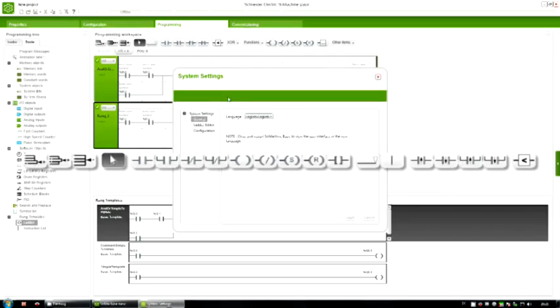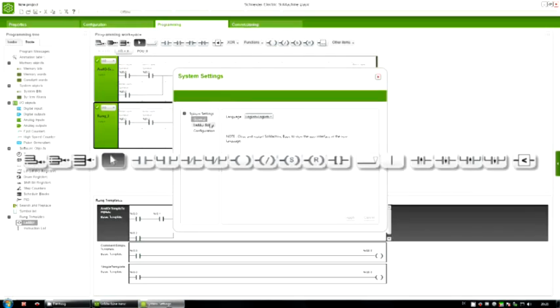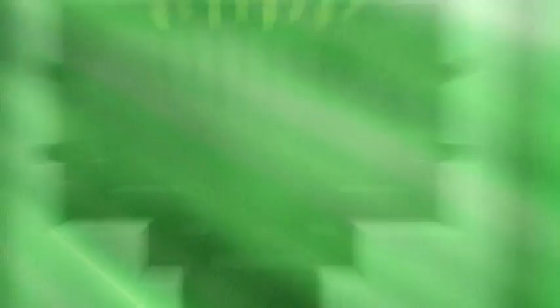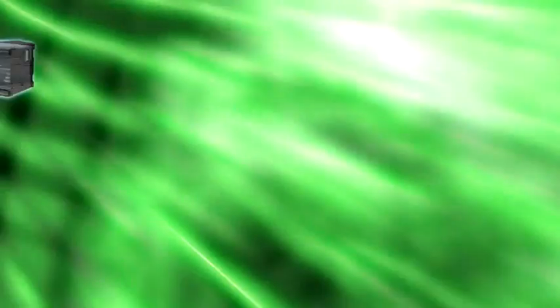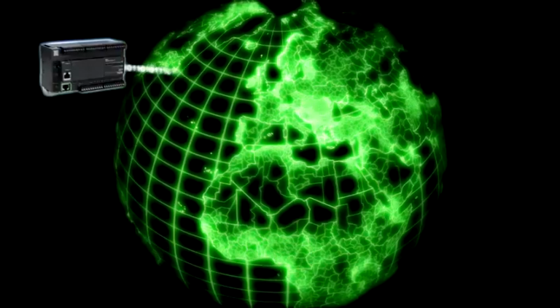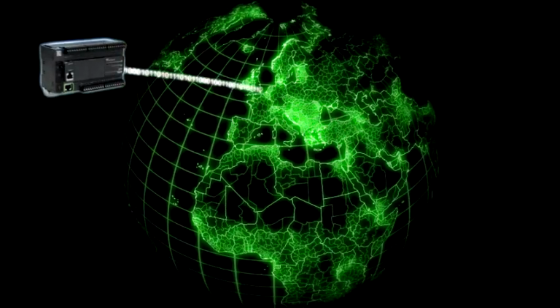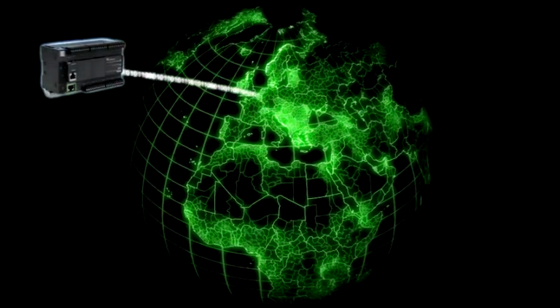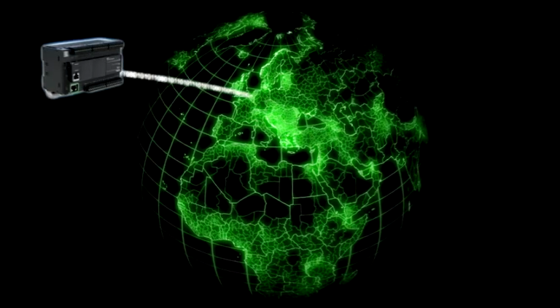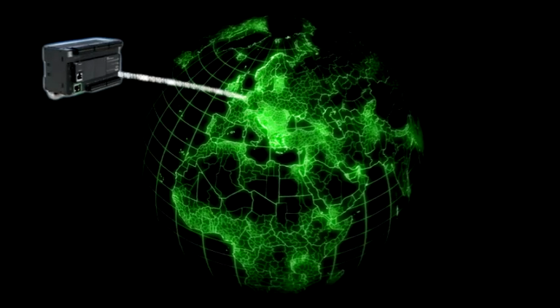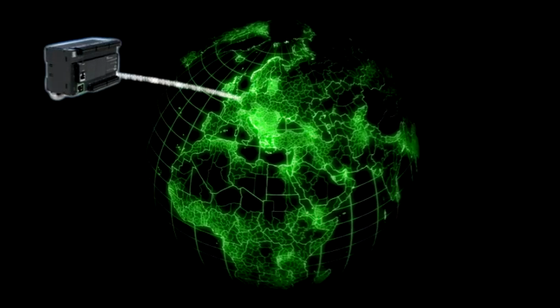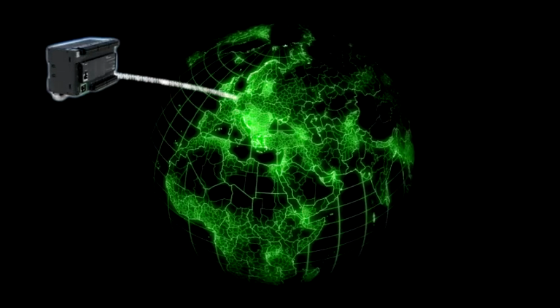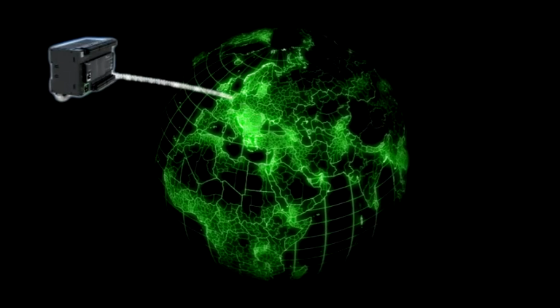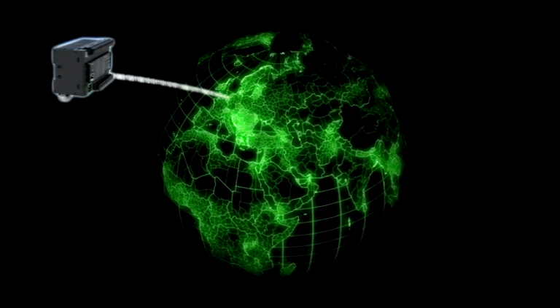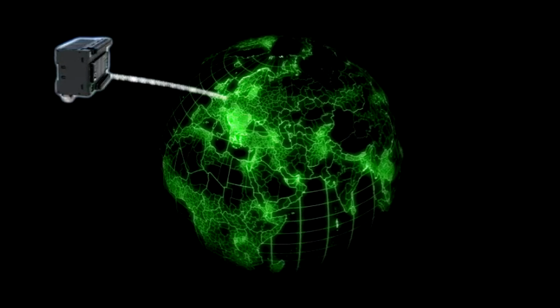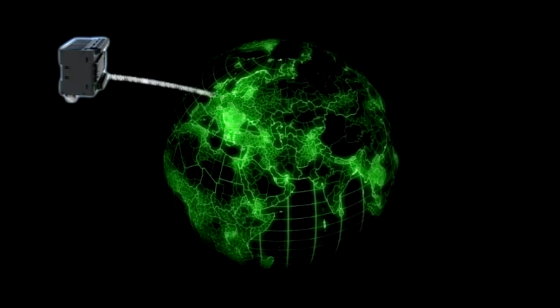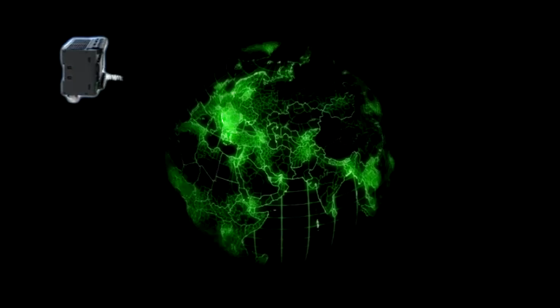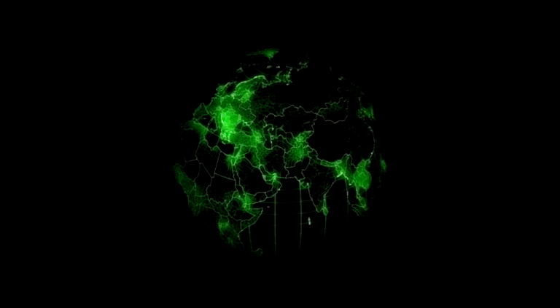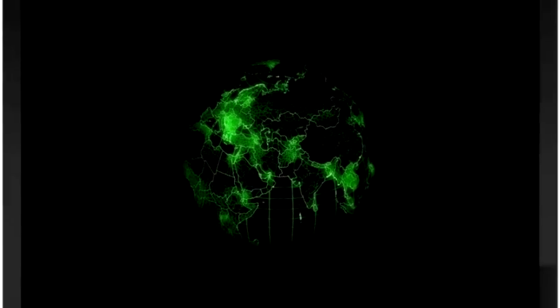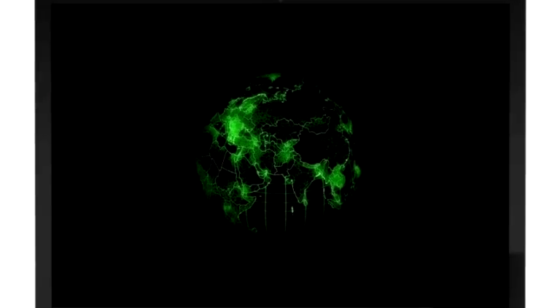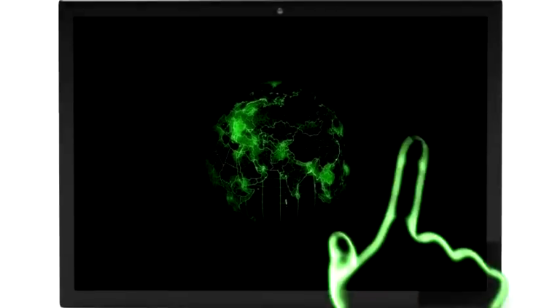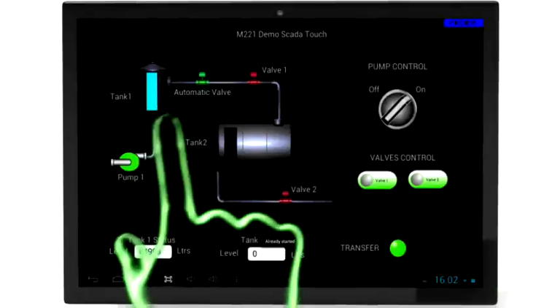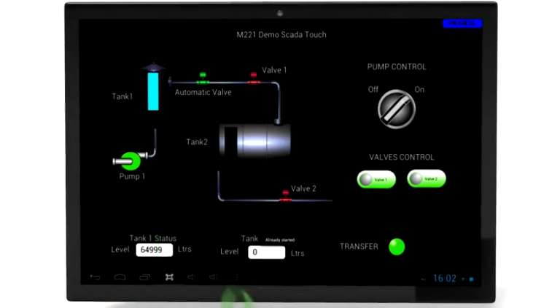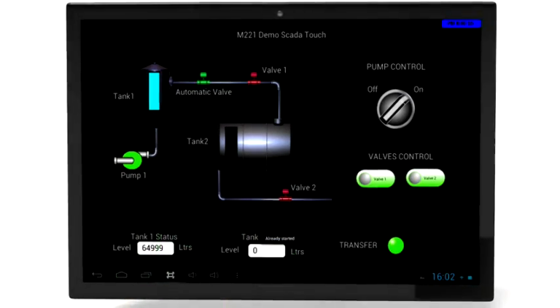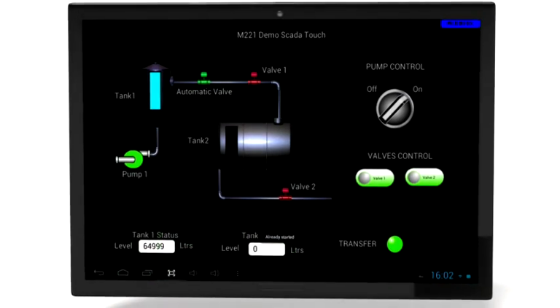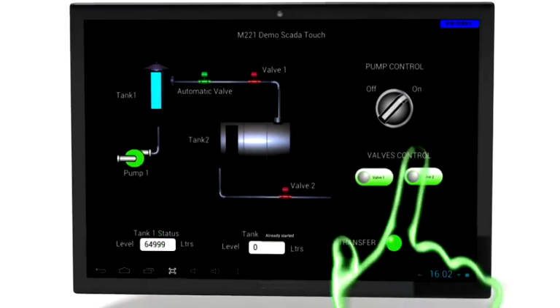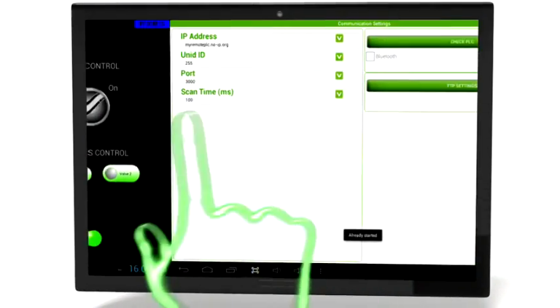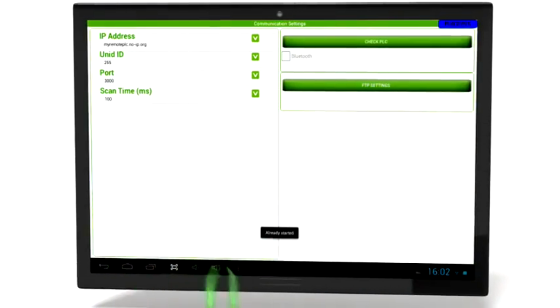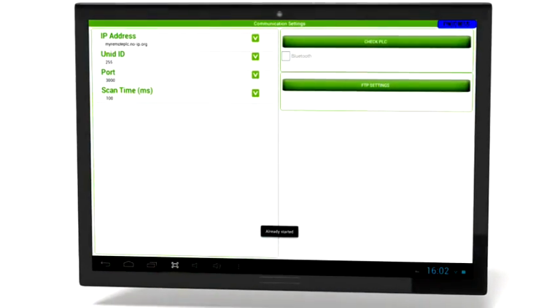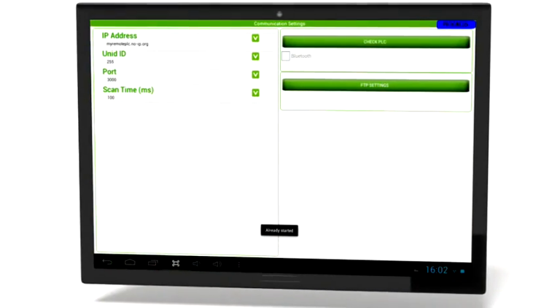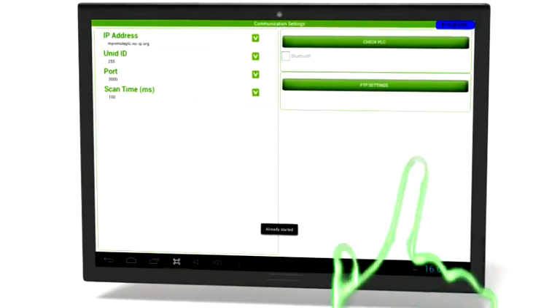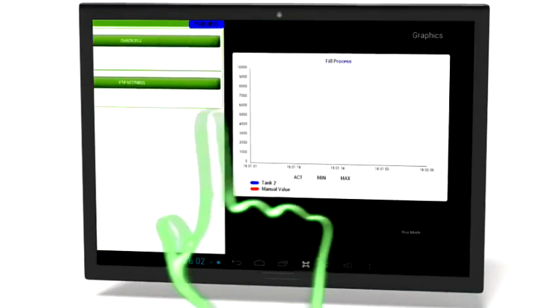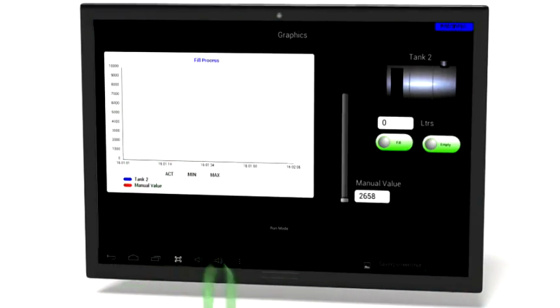Unlimited access to your machine via Ethernet, everywhere and anytime. Boost your productivity with wireless access to your machine using the Schneider Electric mobile app on your smart devices, anywhere at any time.